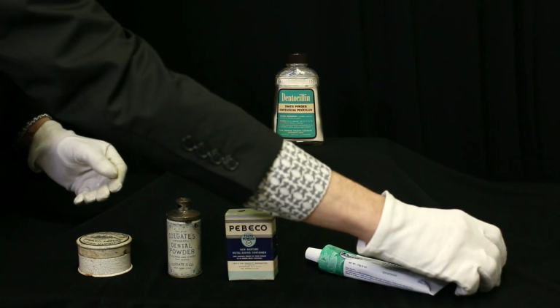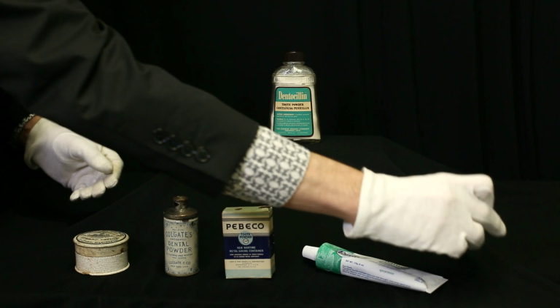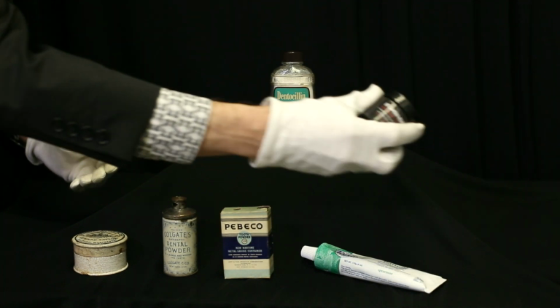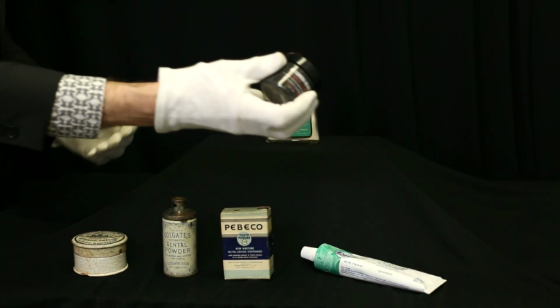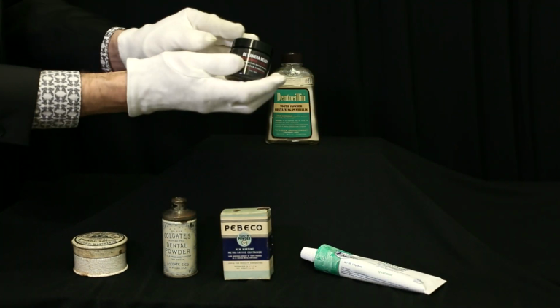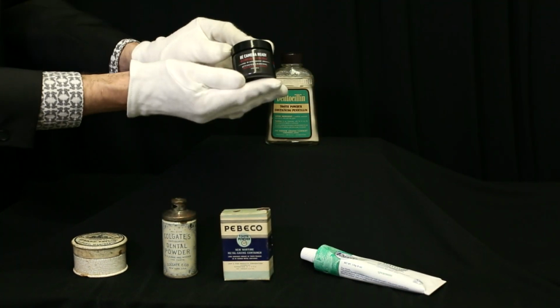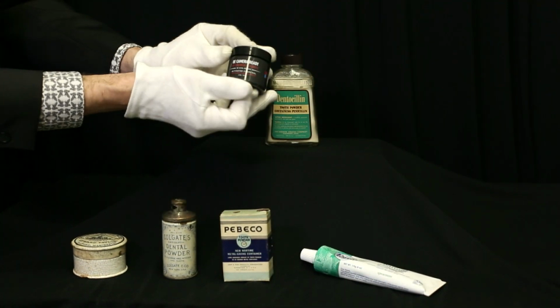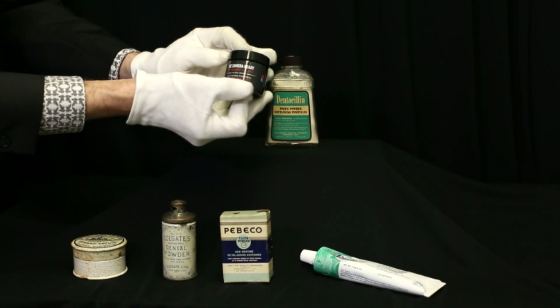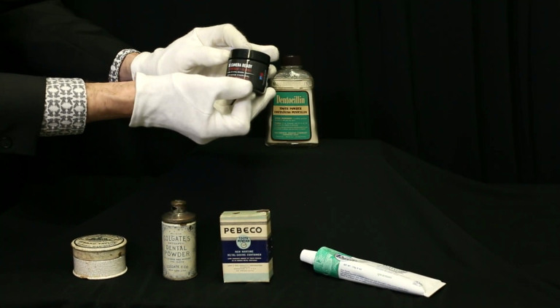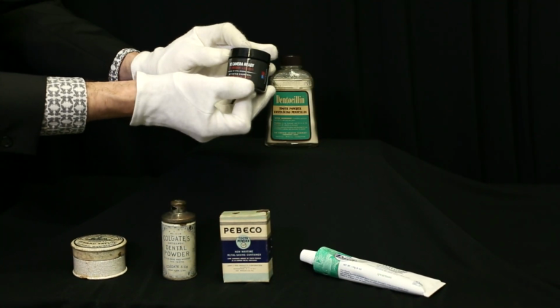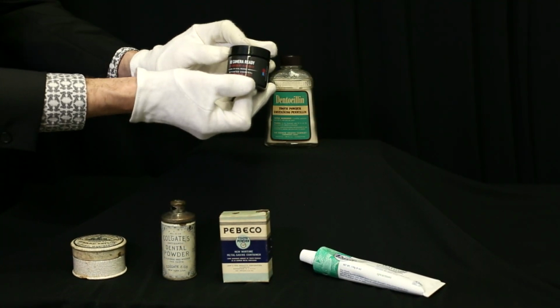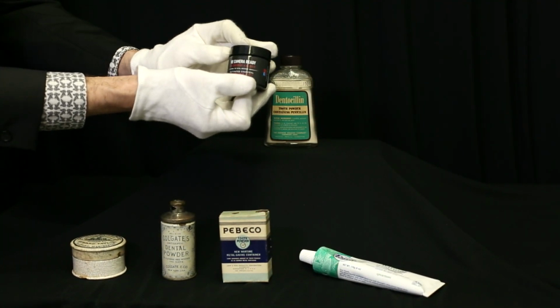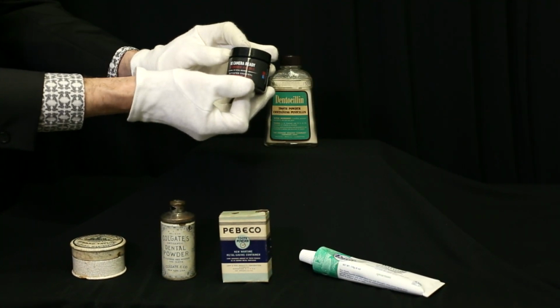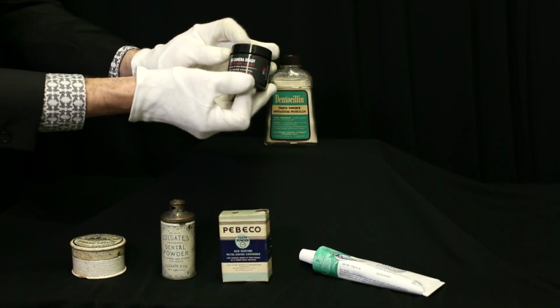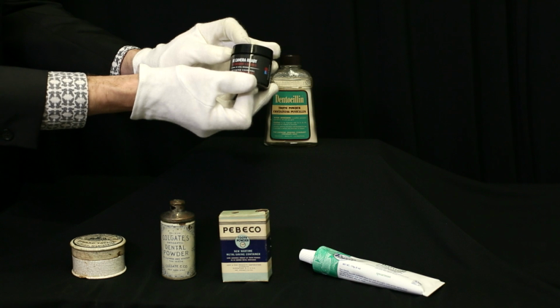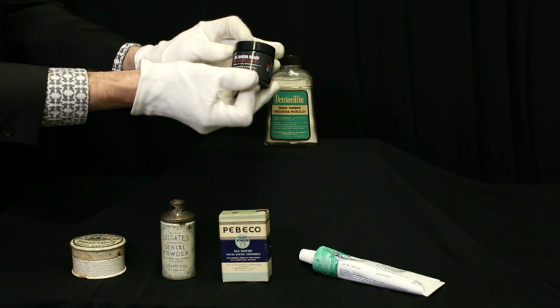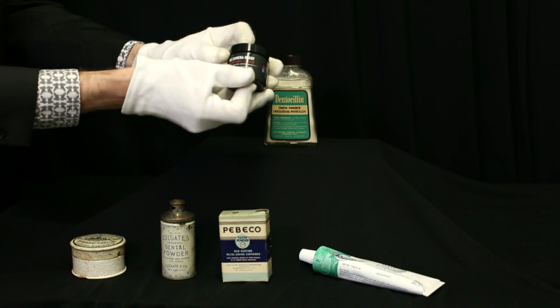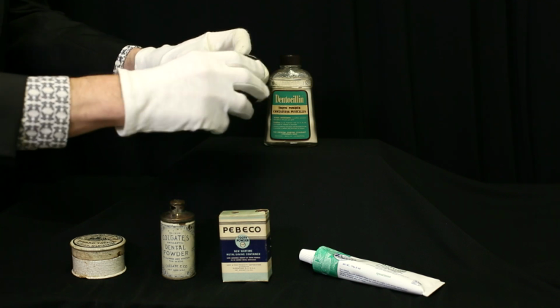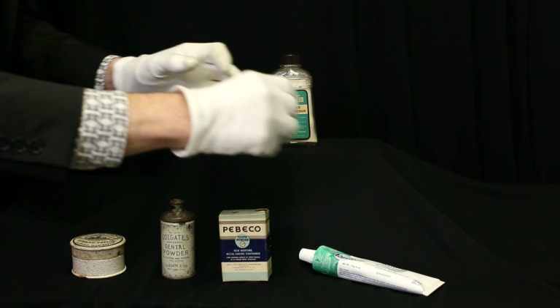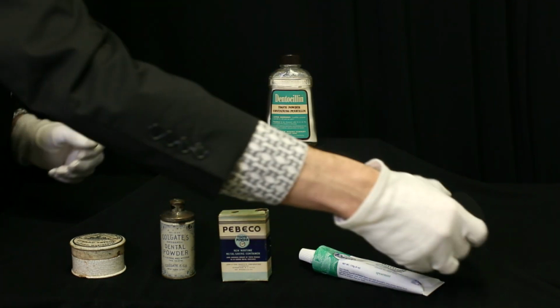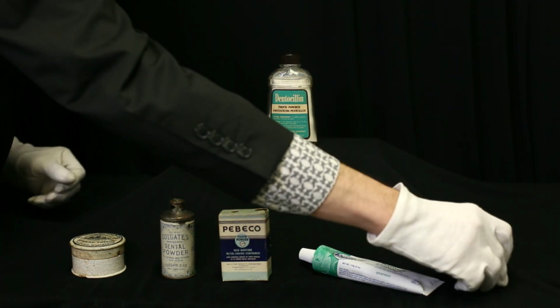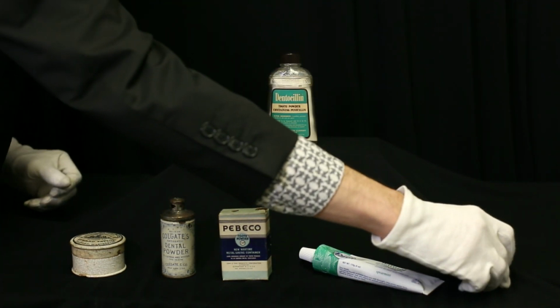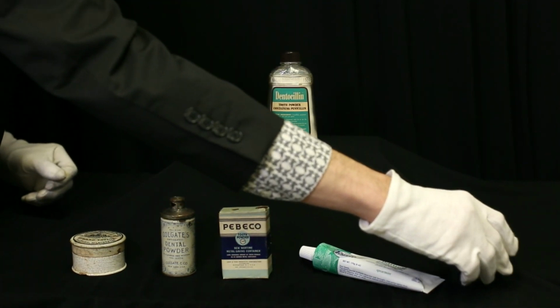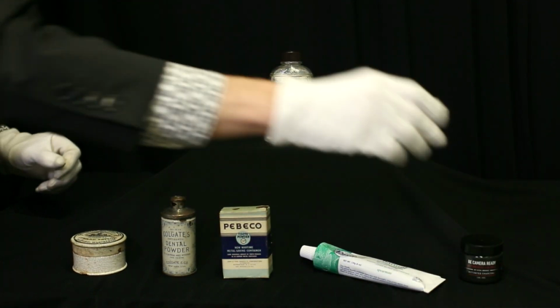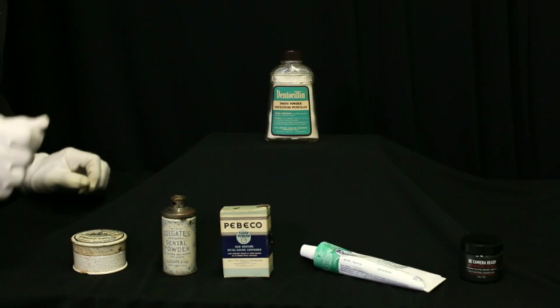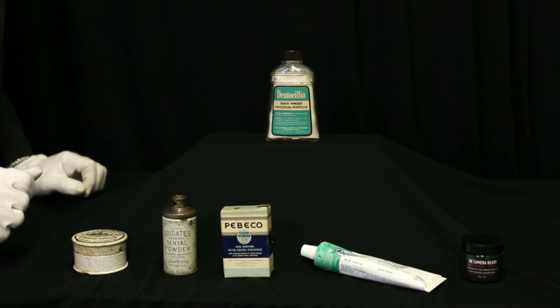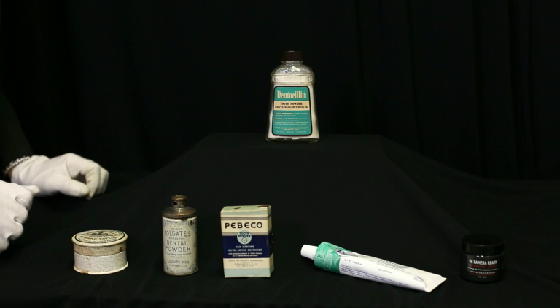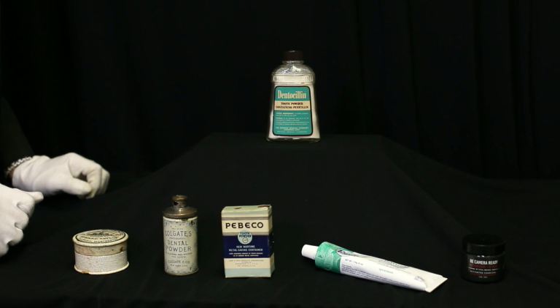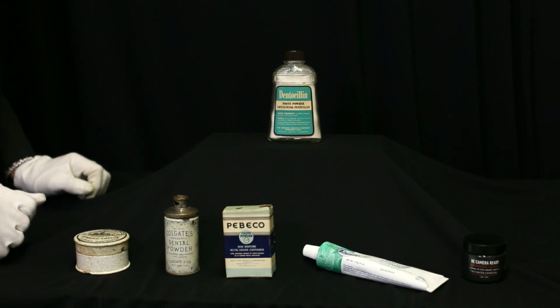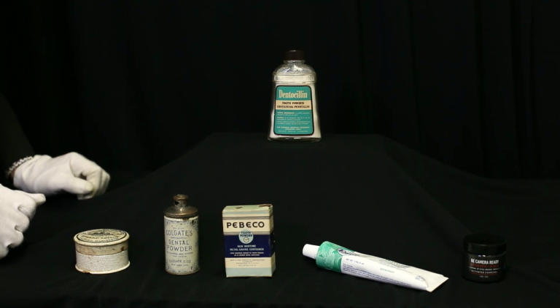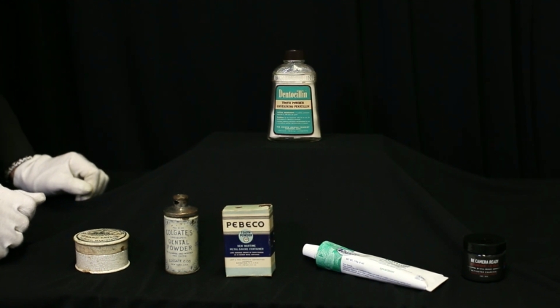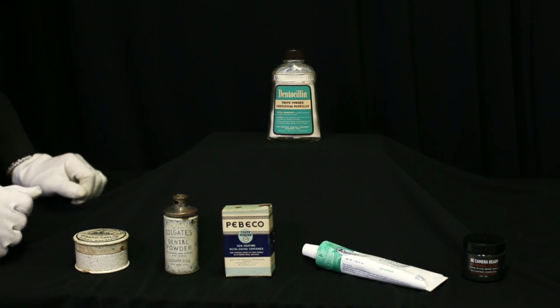Today we're seeing a resurgence of tooth powders. This one here has charcoal as the main ingredient, and it's only from 2019. These would have been used by dipping a wet toothbrush into the powder and then brushing the teeth that way.